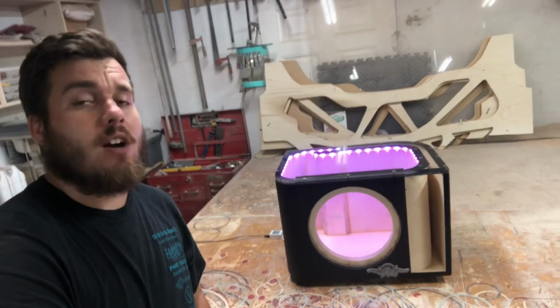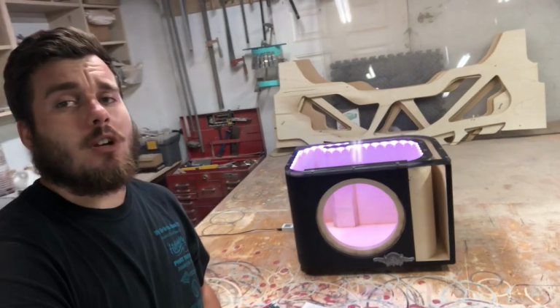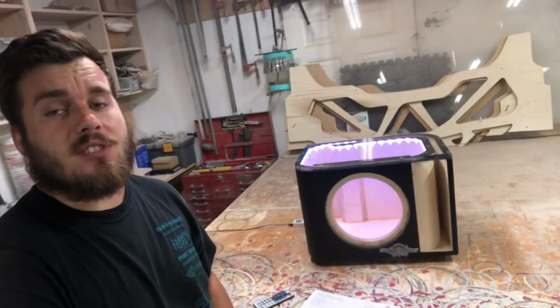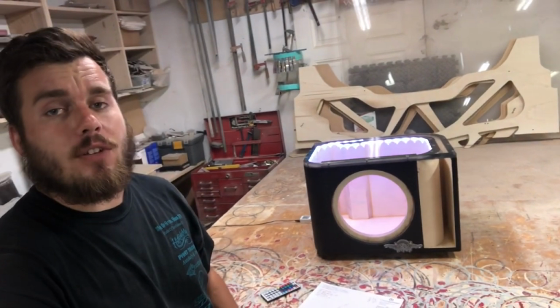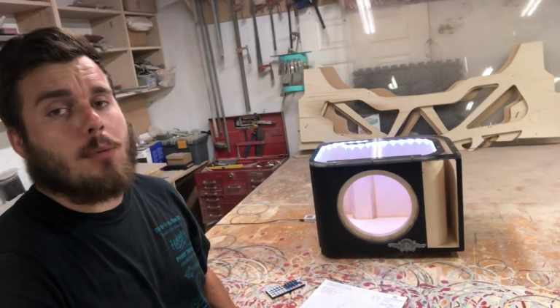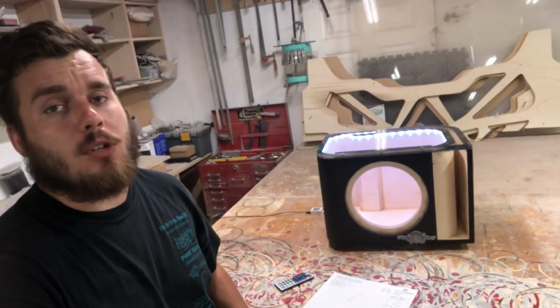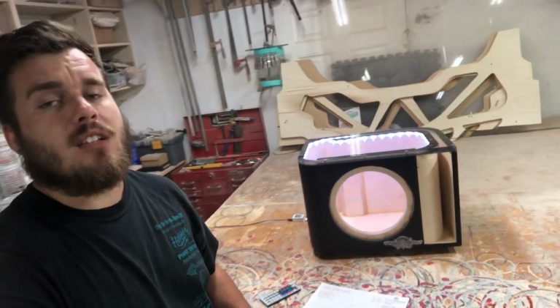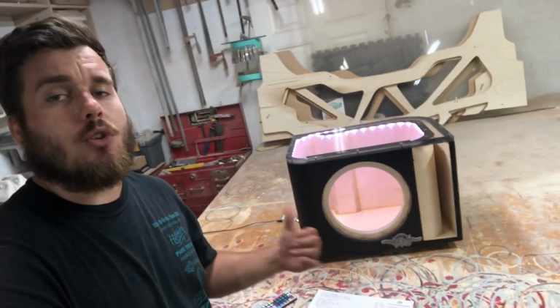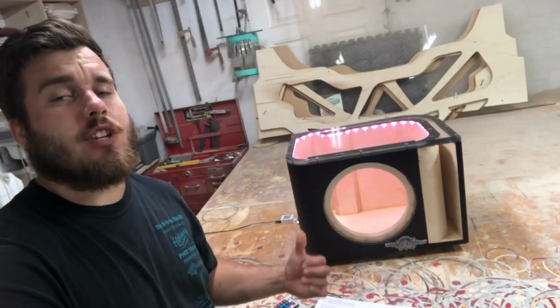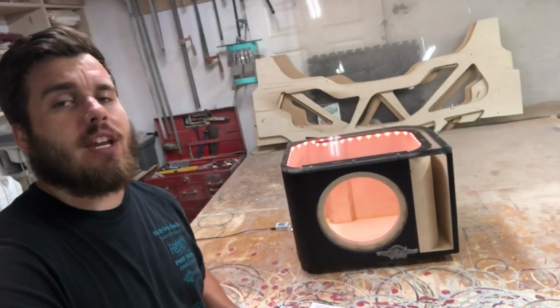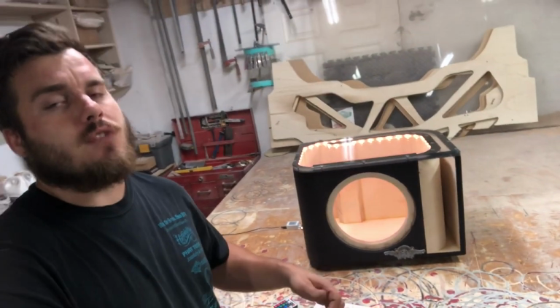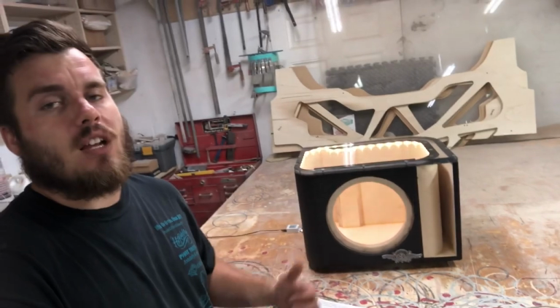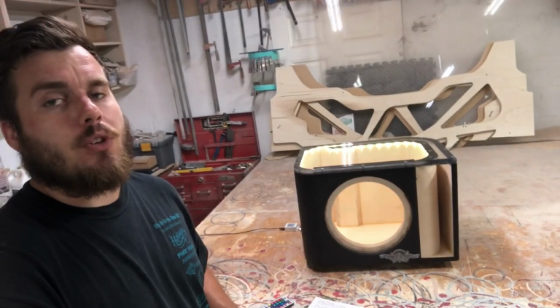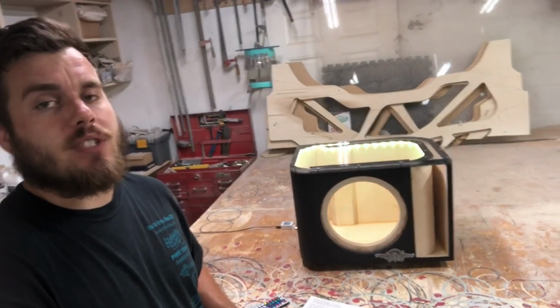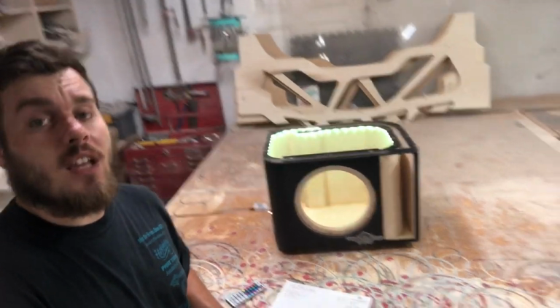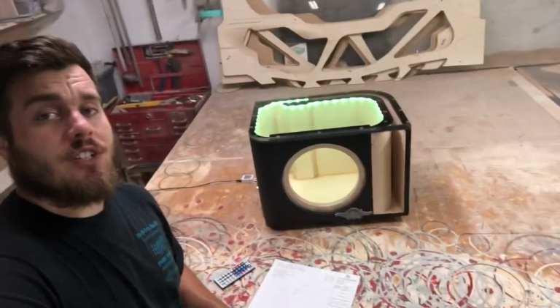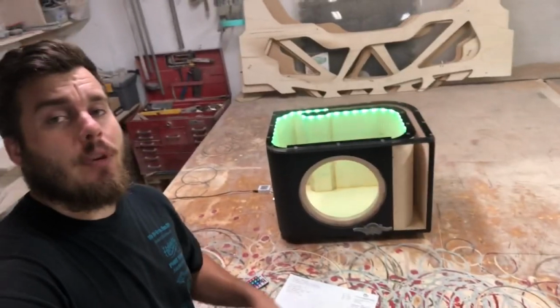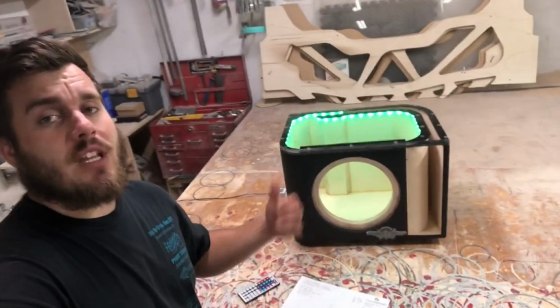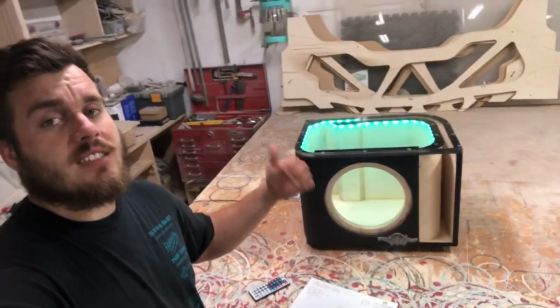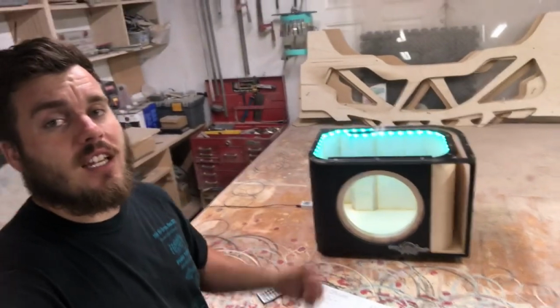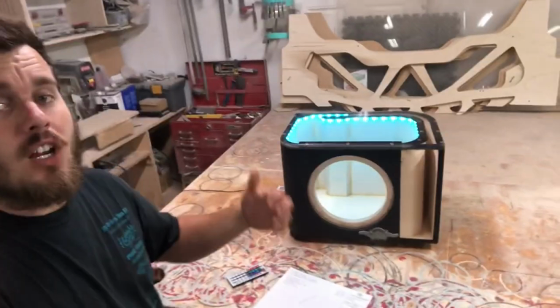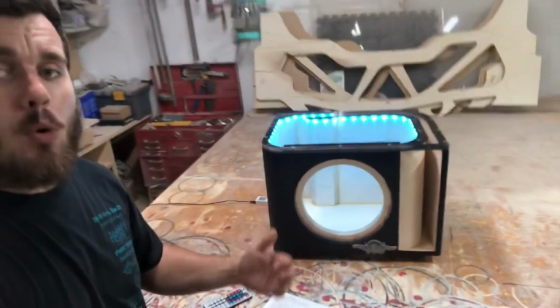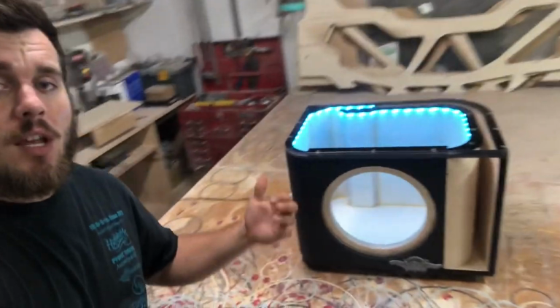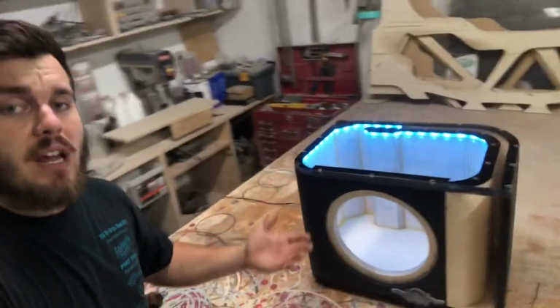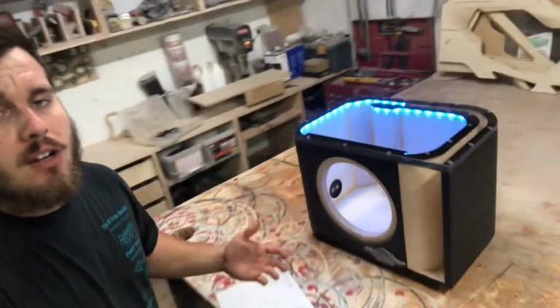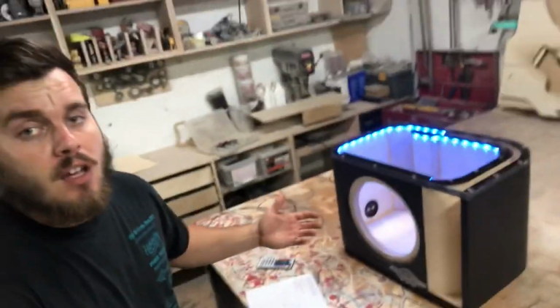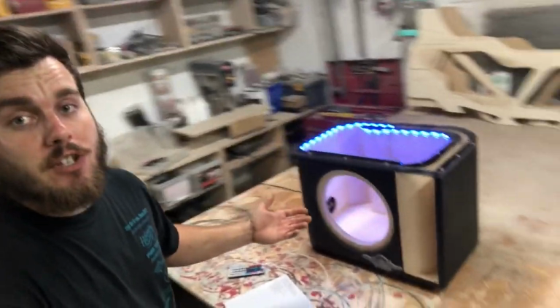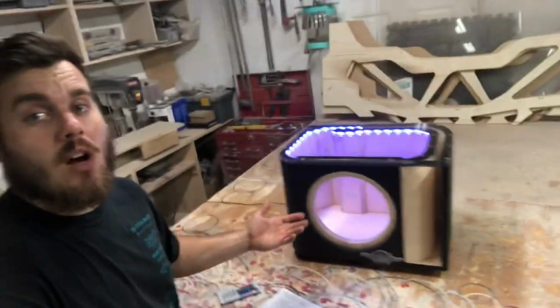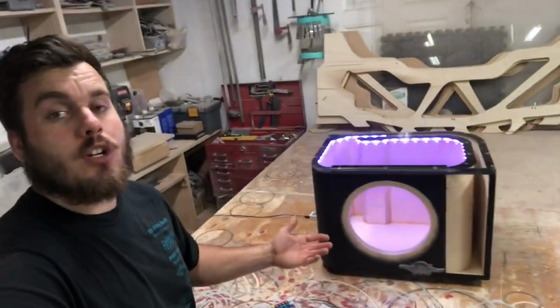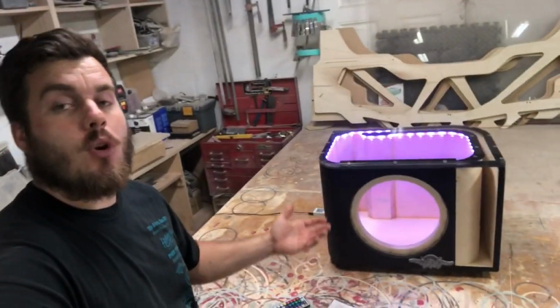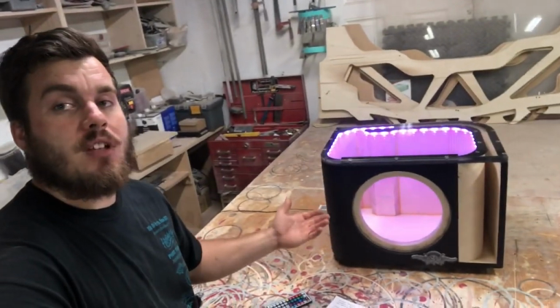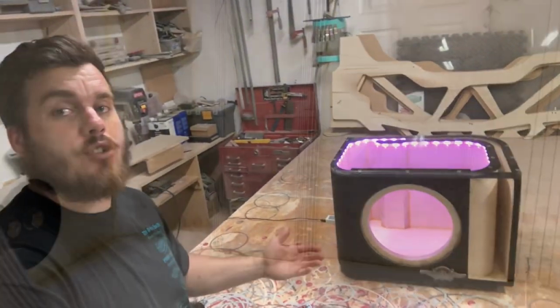All right guys, welcome to episode 77 of In The Shot with Custom Lows. We've got the latest enclosure I just finished up right here. It's for a Sundown Audio U Series 10. As you can see, we got some plexiglass, LEDs, curved ports, bed liner. Definitely turned out awesome. We're going to show you more in depth on this enclosure now.